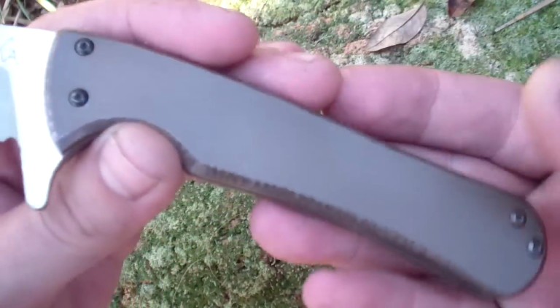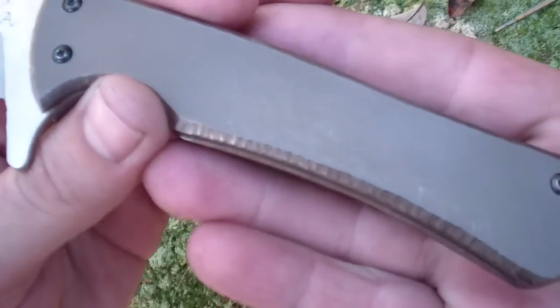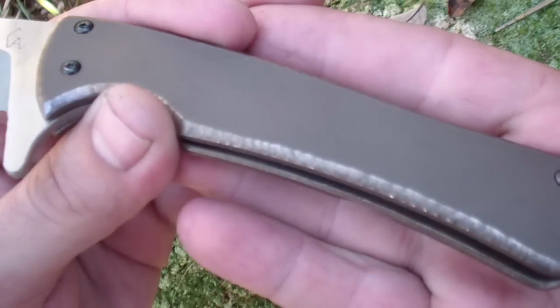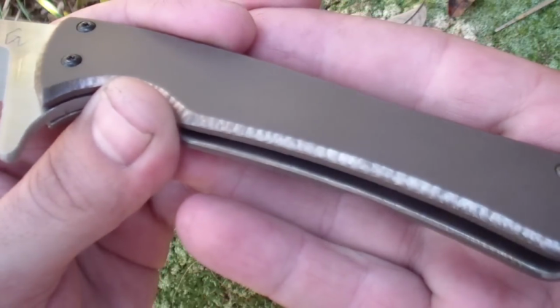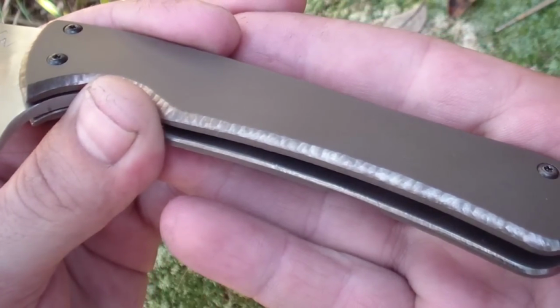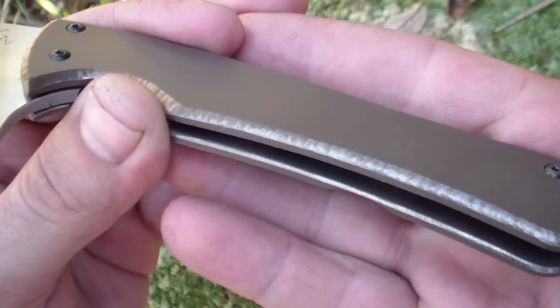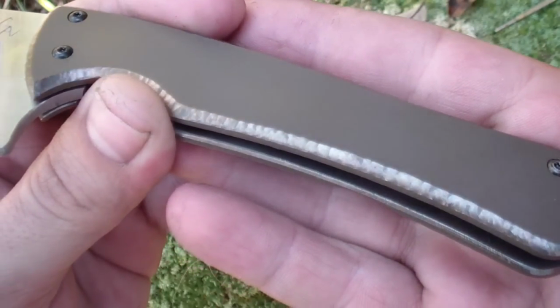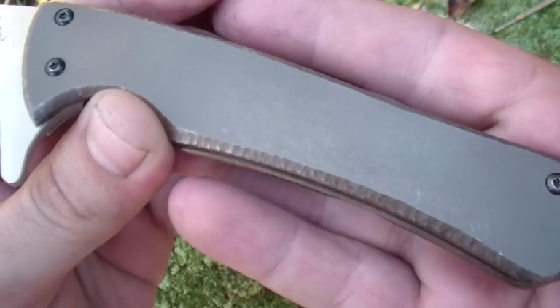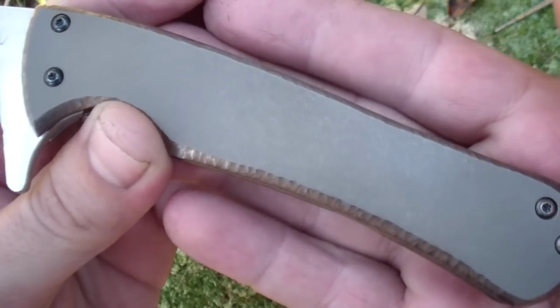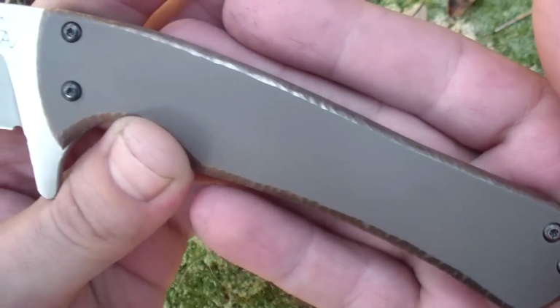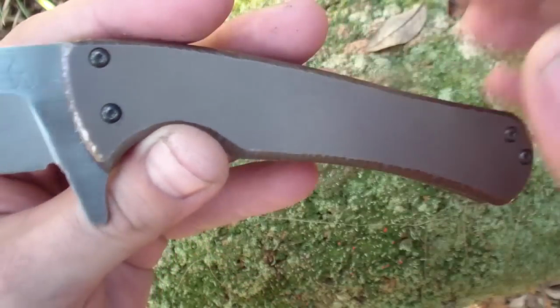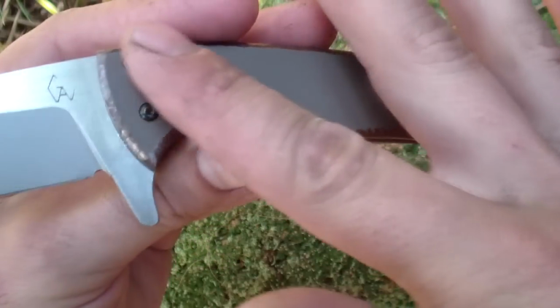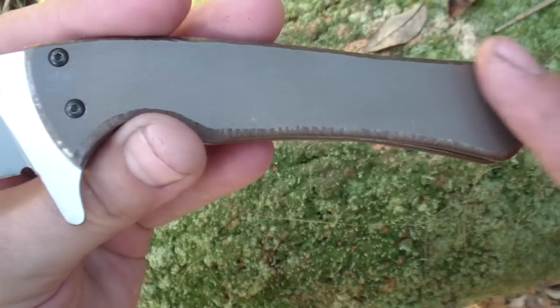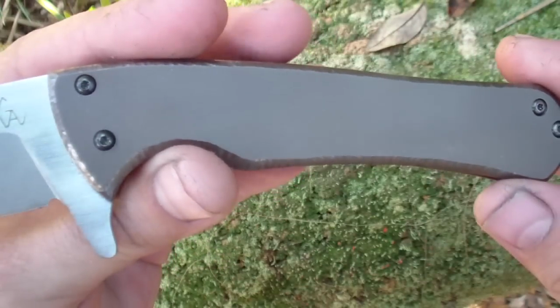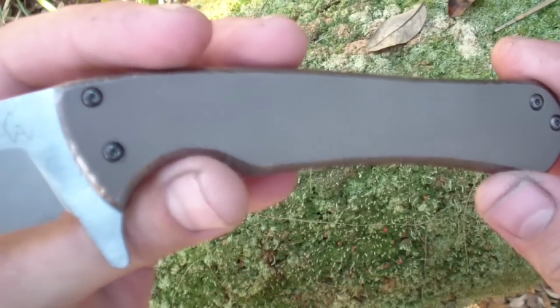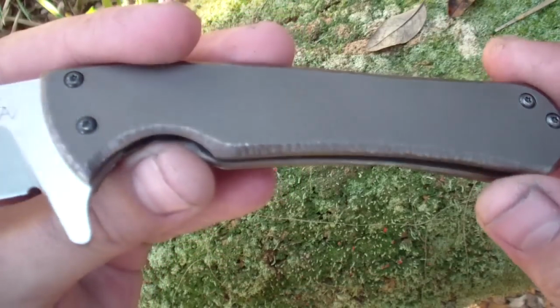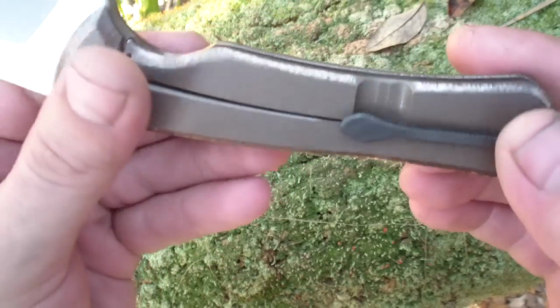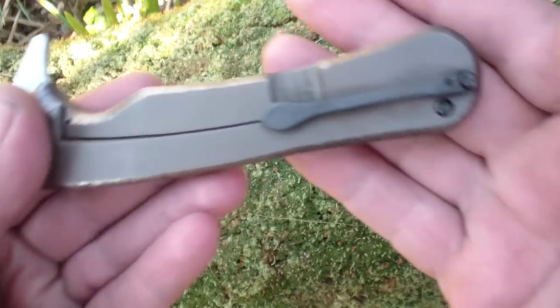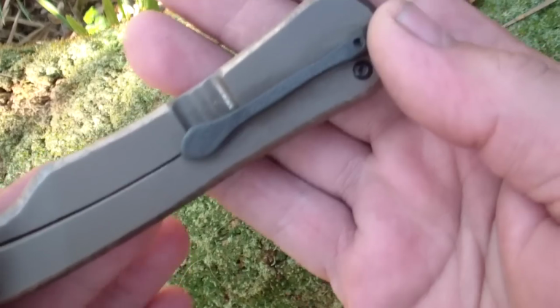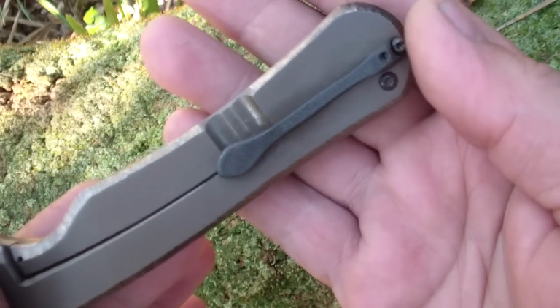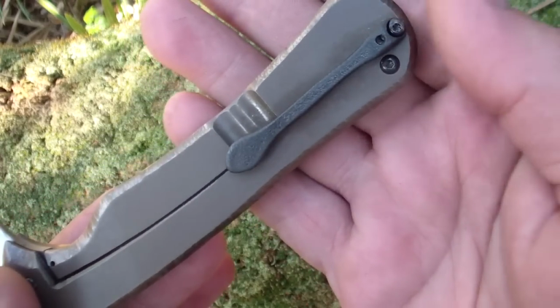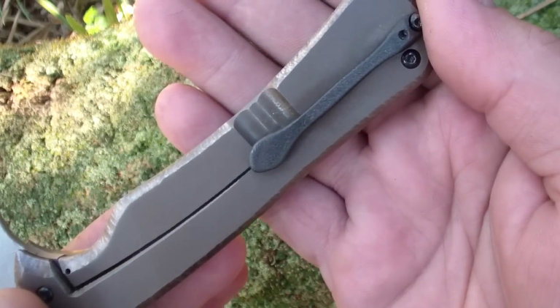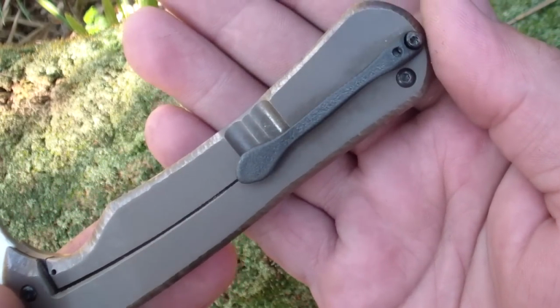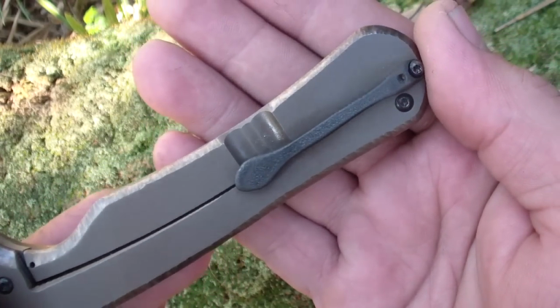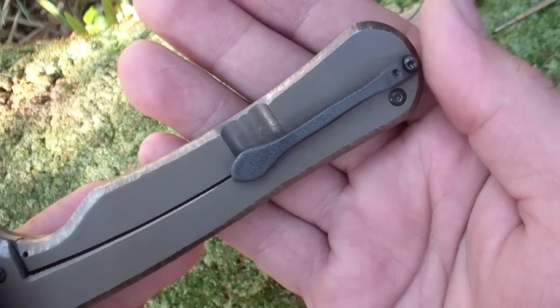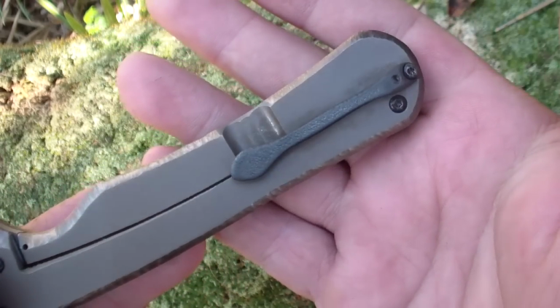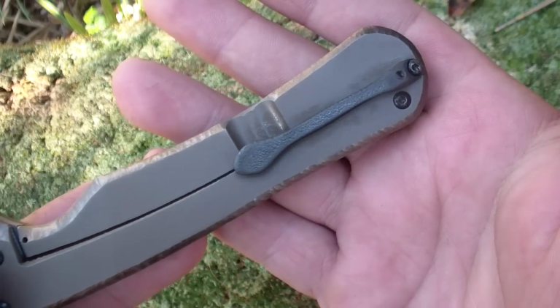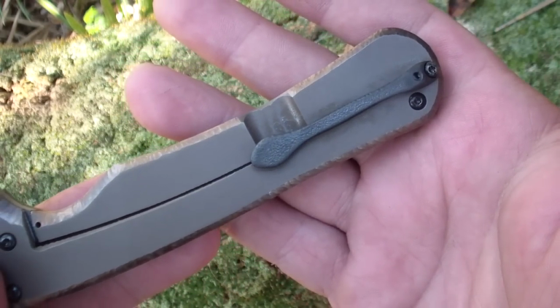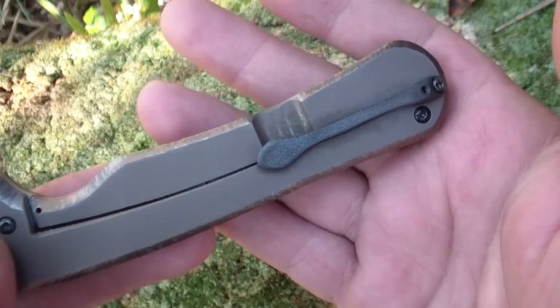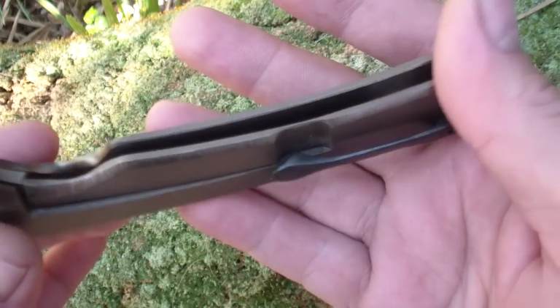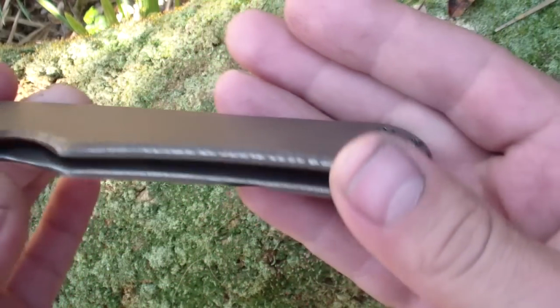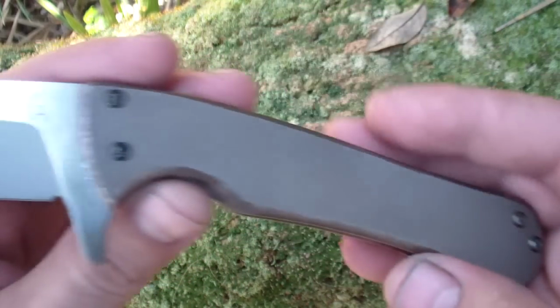This one has rocked edges, micro-chopped edges, and just nice and straight flats, stonewash. It has a zirconium pocket clip — little different style, just had some fun with the pocket clips lately.